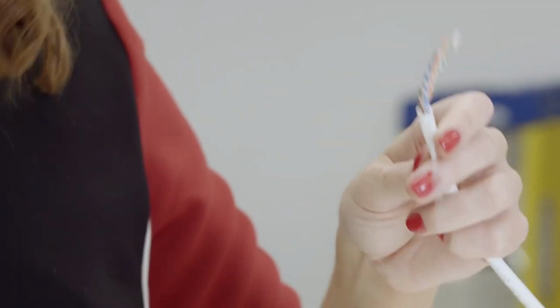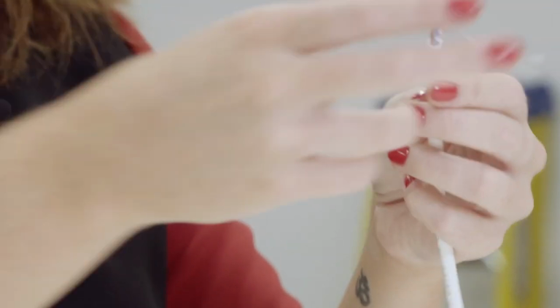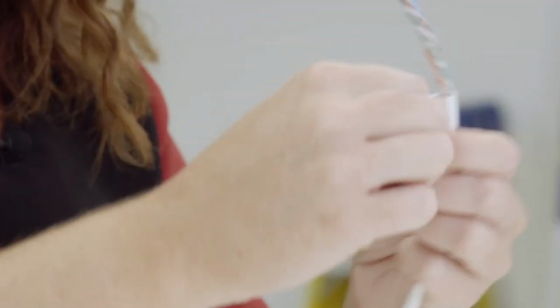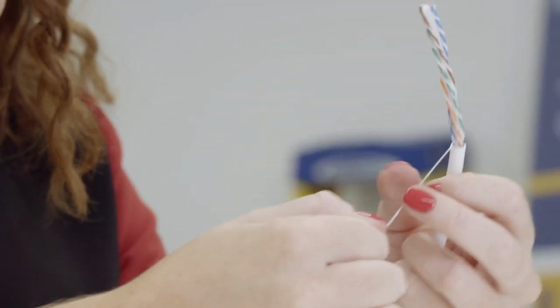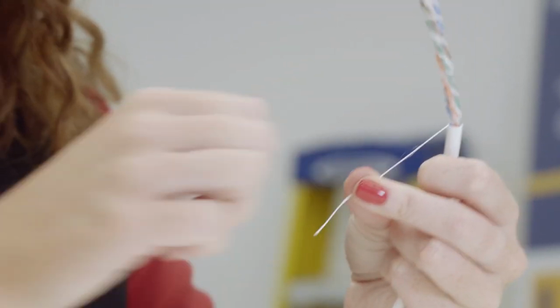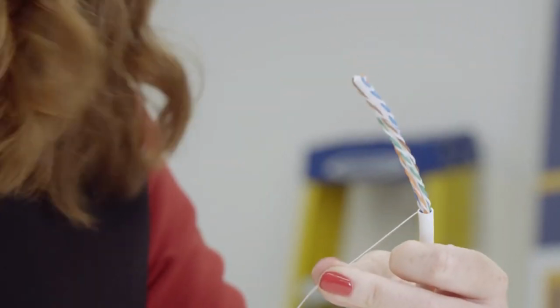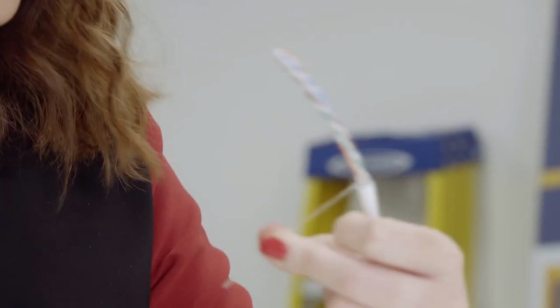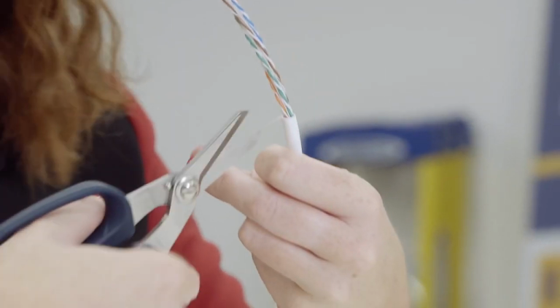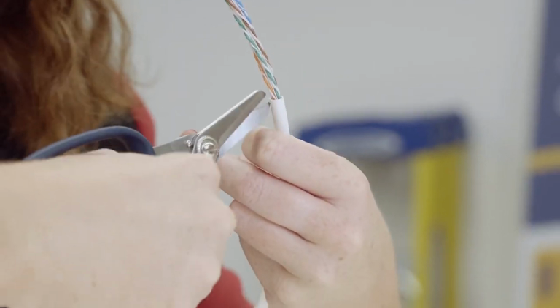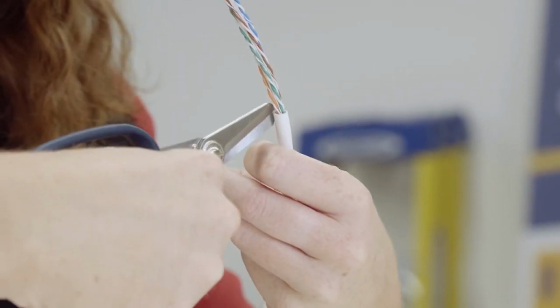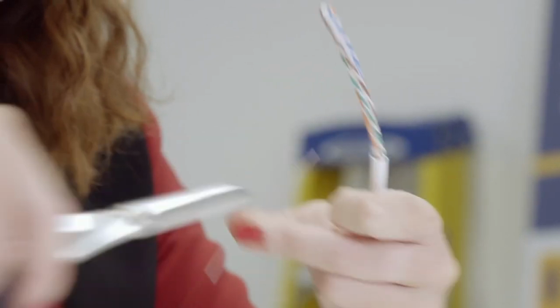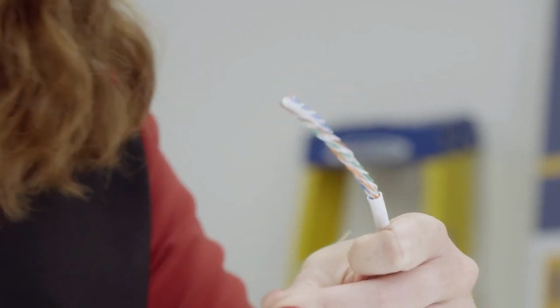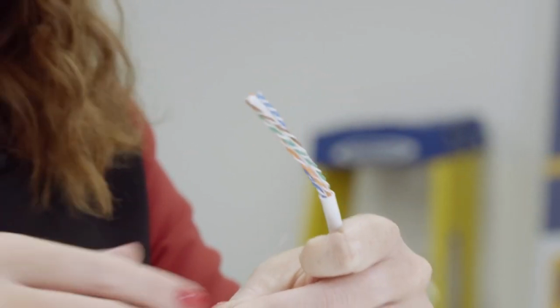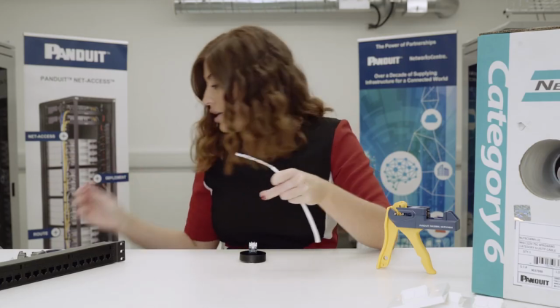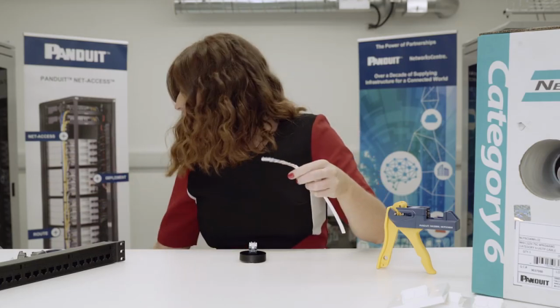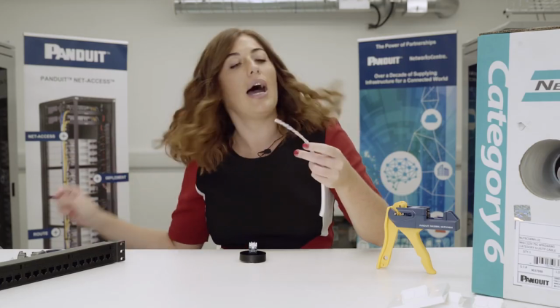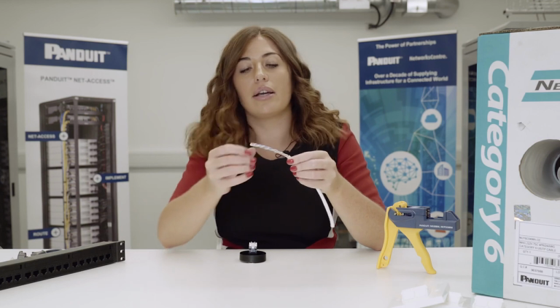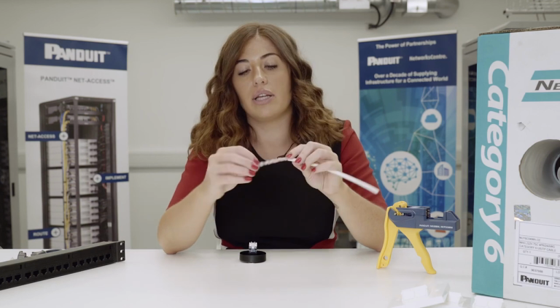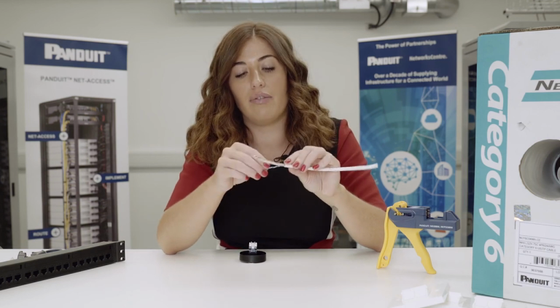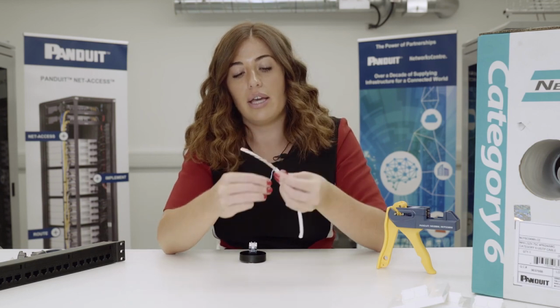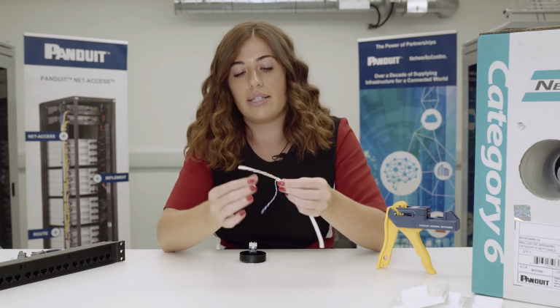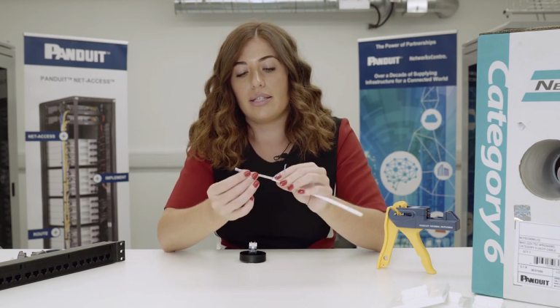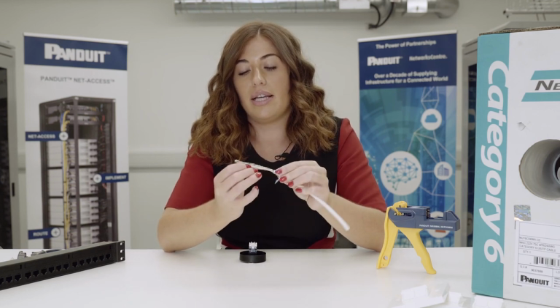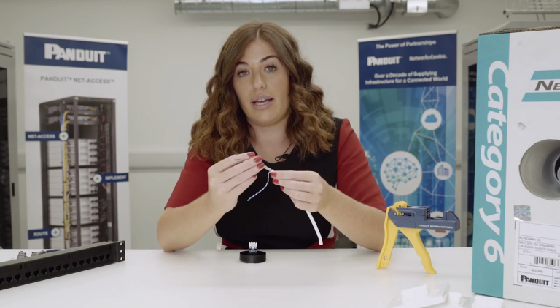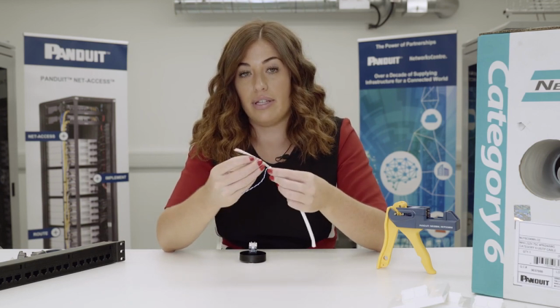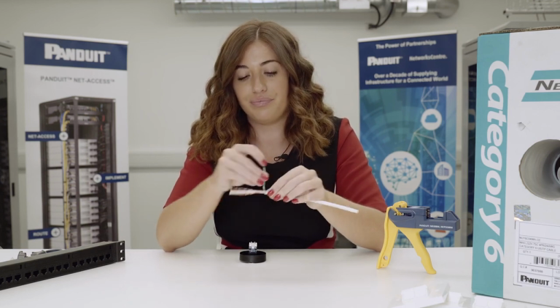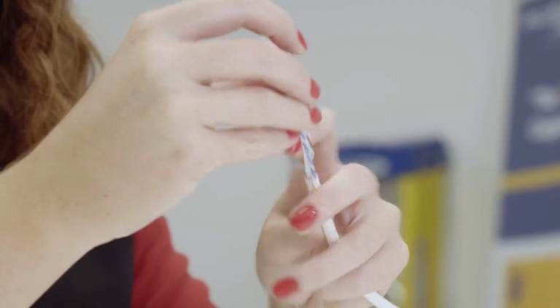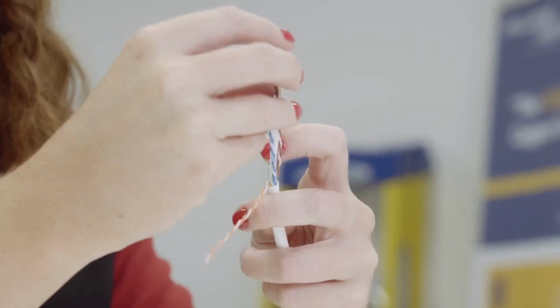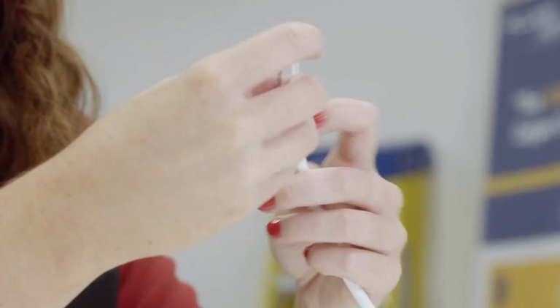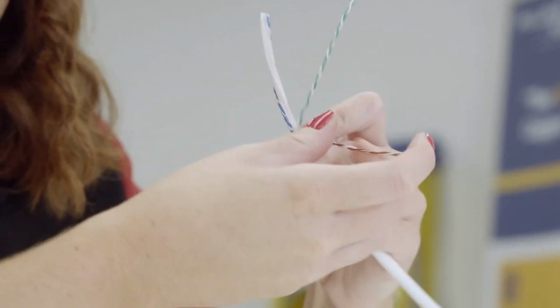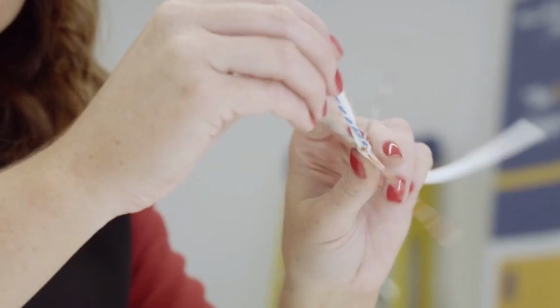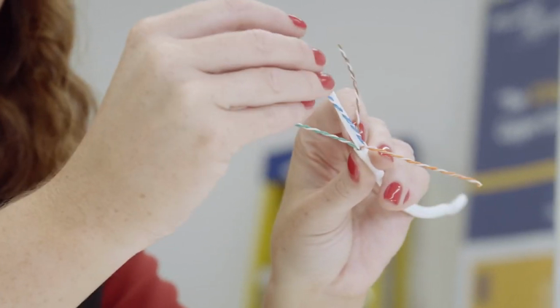As you can see the cable is white. It comes in ECA and CCA, which is great, and it comes in Cat 5e, Cat 6 and Cat 6a variants. The whole system is UTP — it's unshielded.